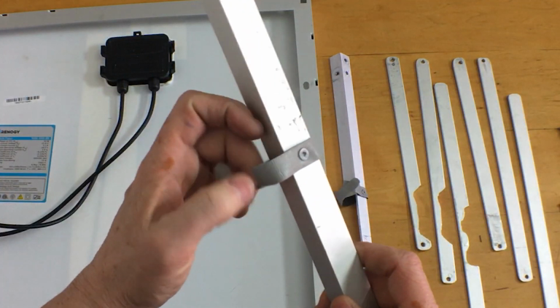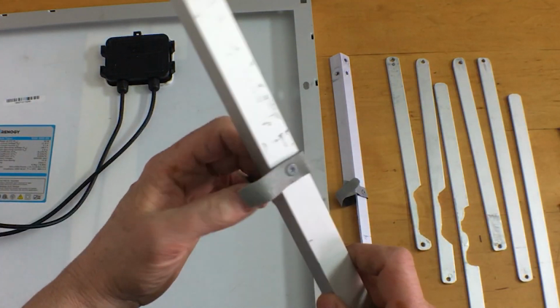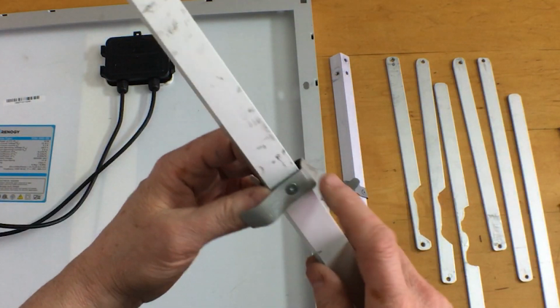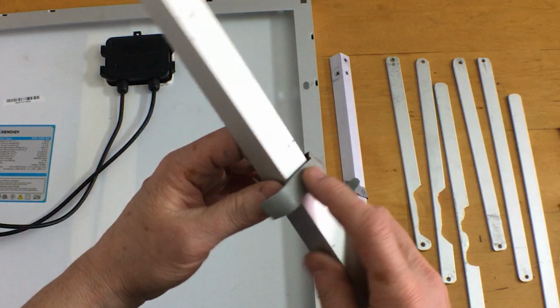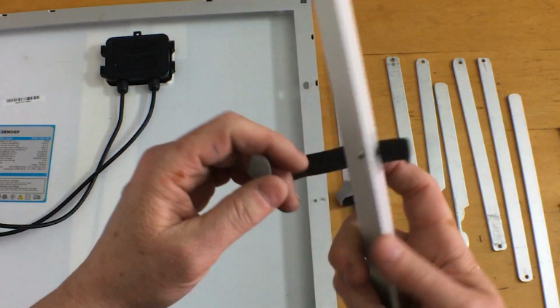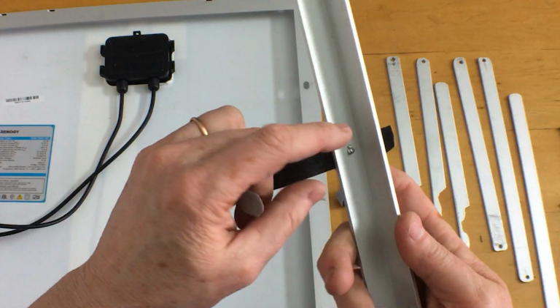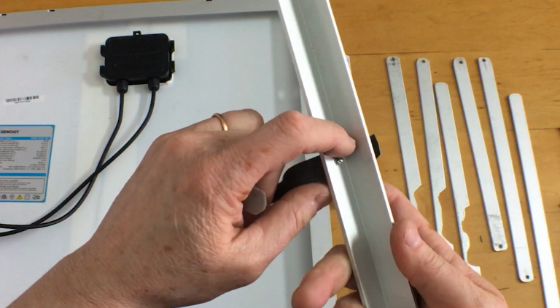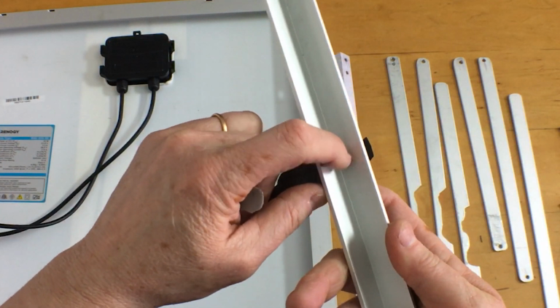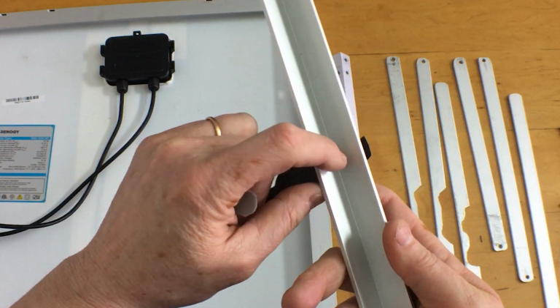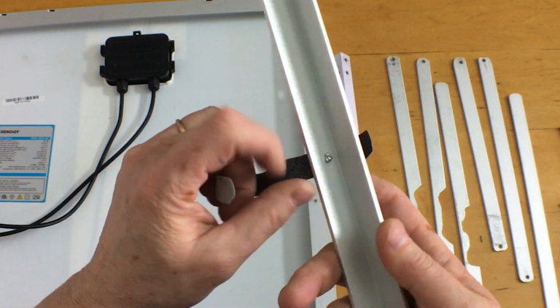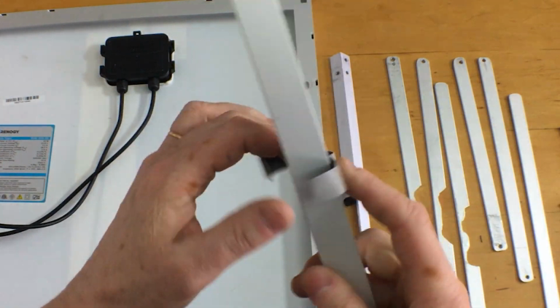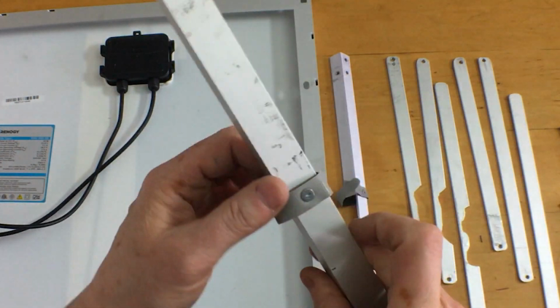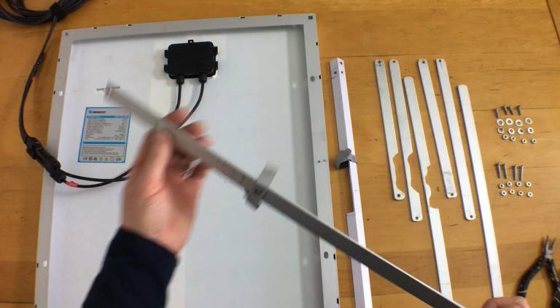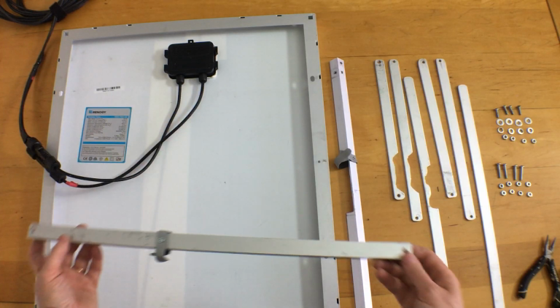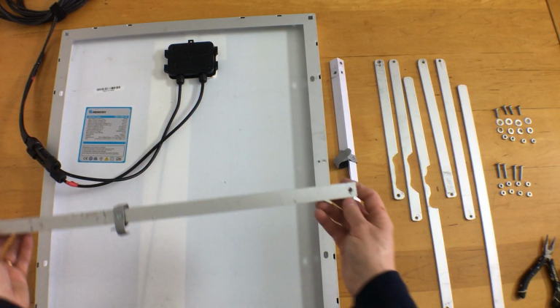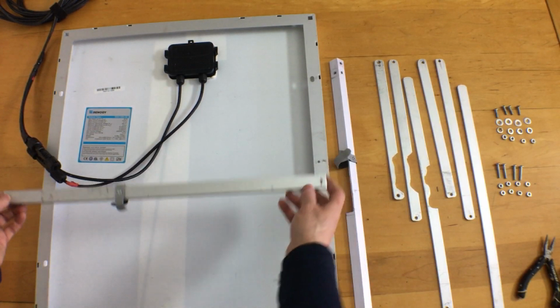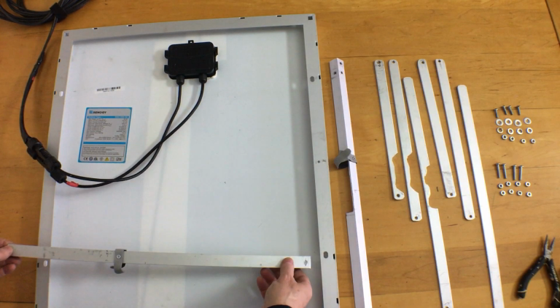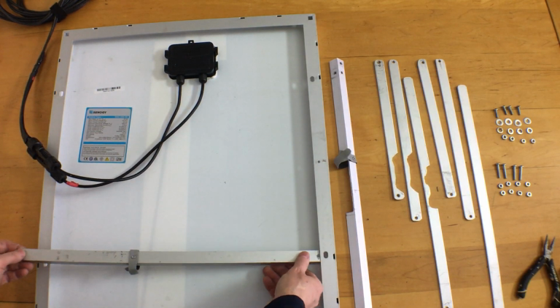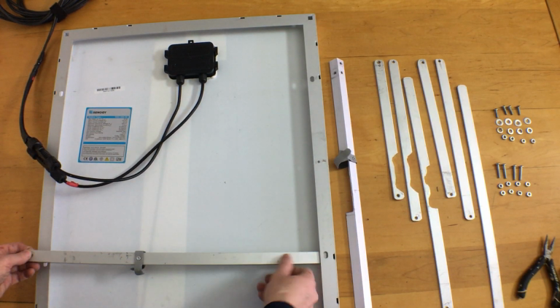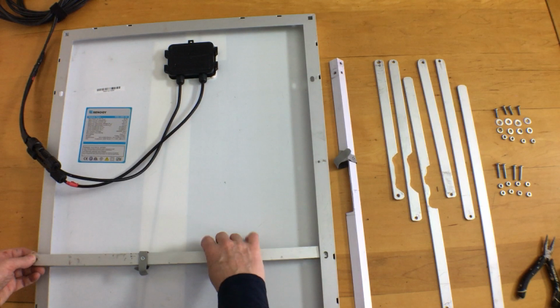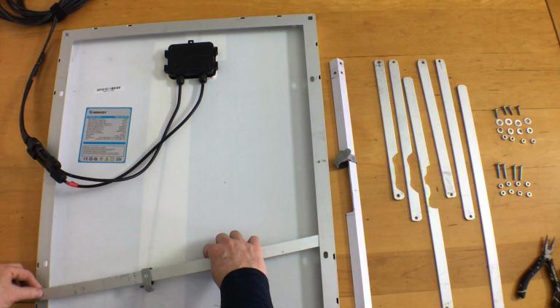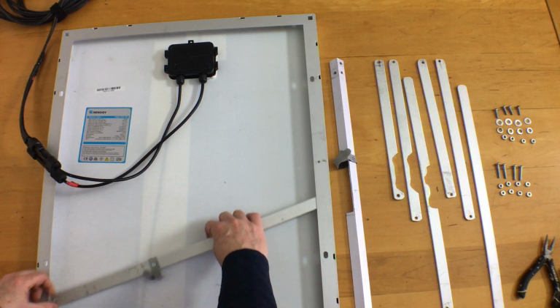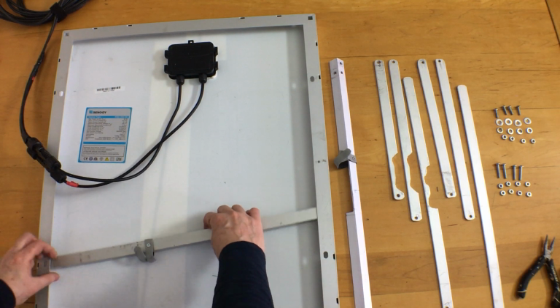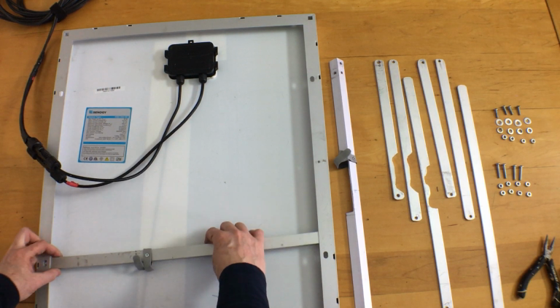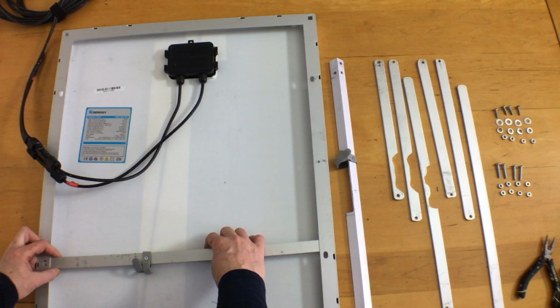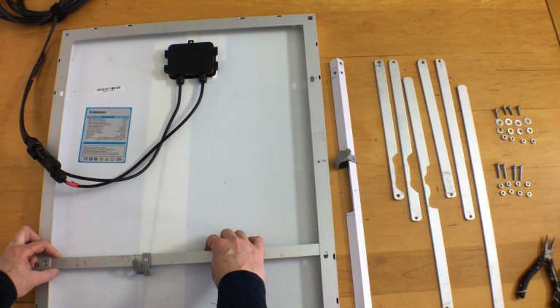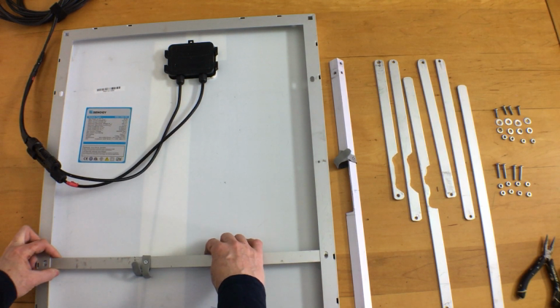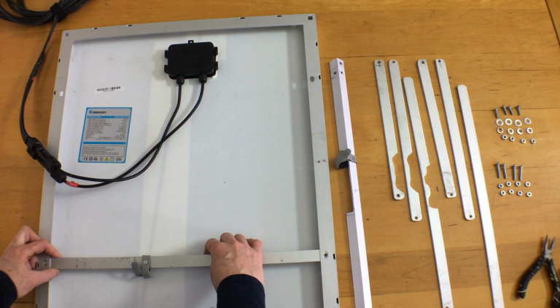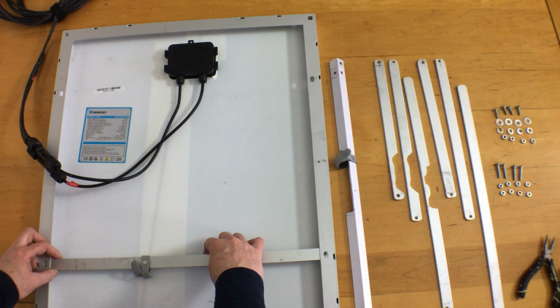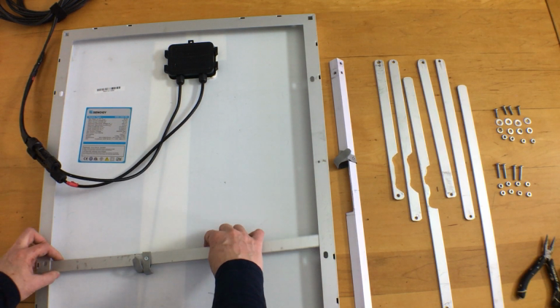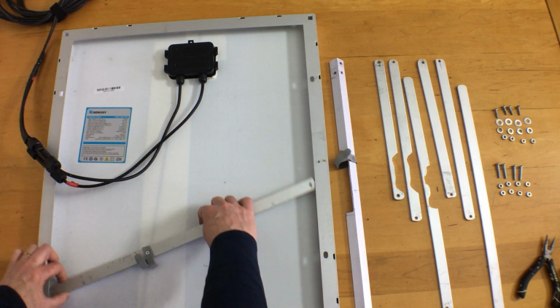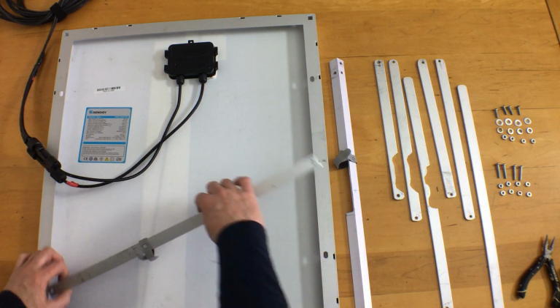I drilled a hole and attached some velcro straps with a small wood screw. The cross pieces are cut just slightly shorter than the width of the panel to account for the thickness of the frame and to let you slide it into place.